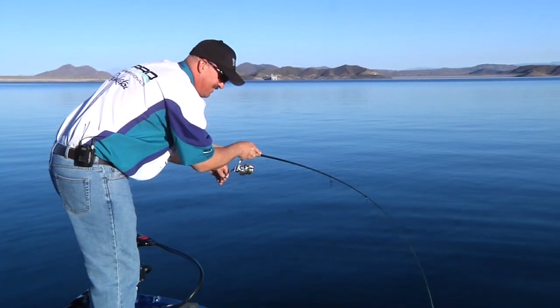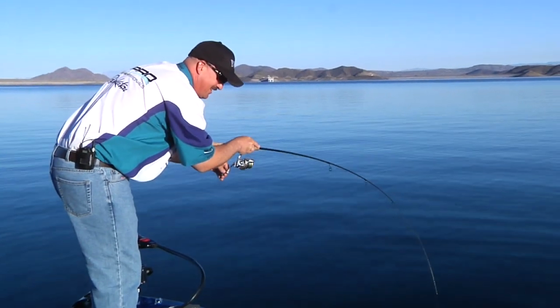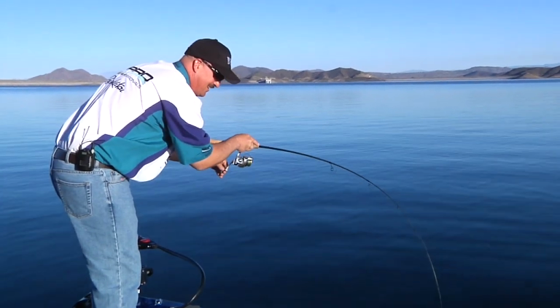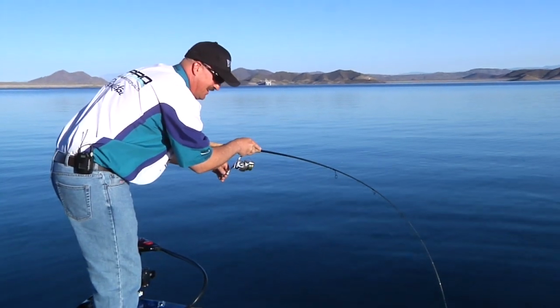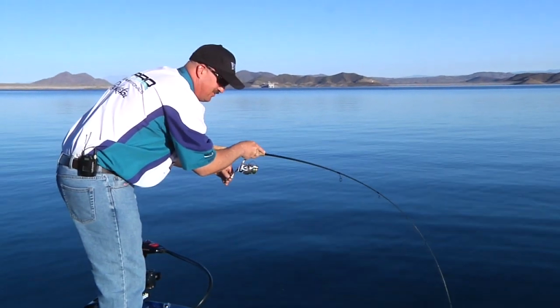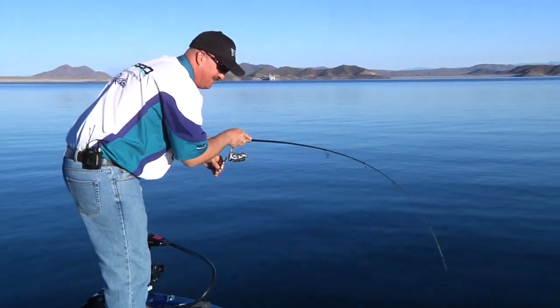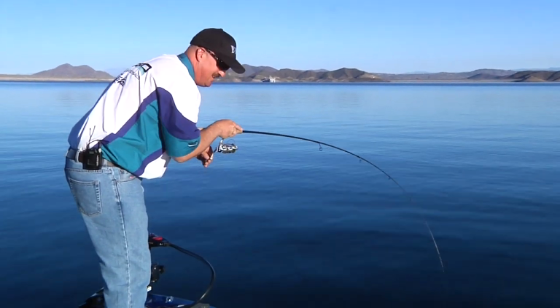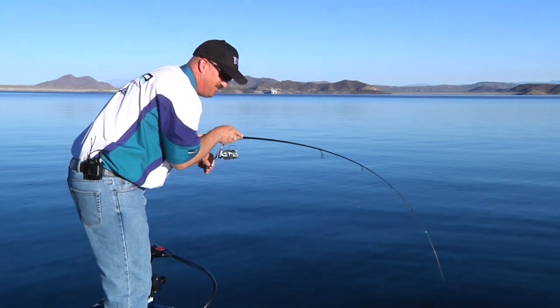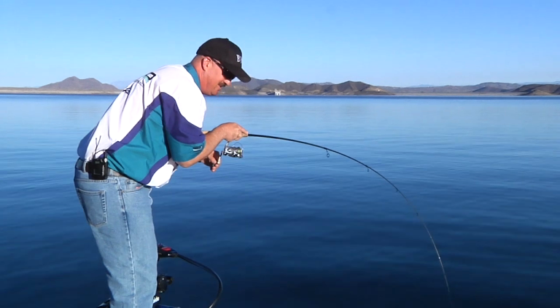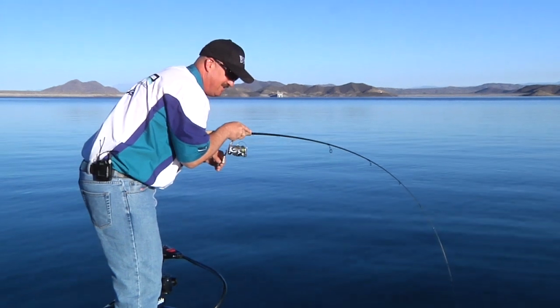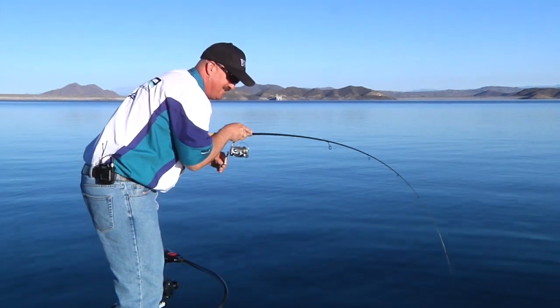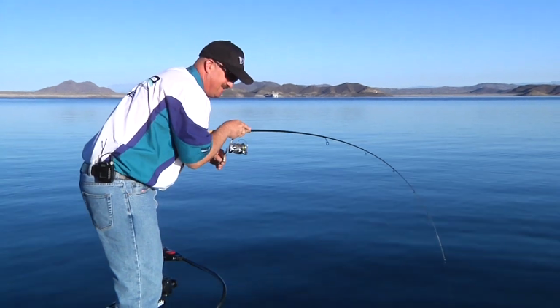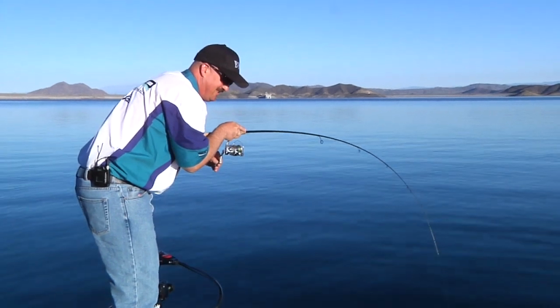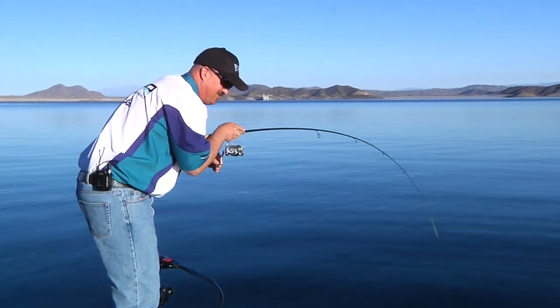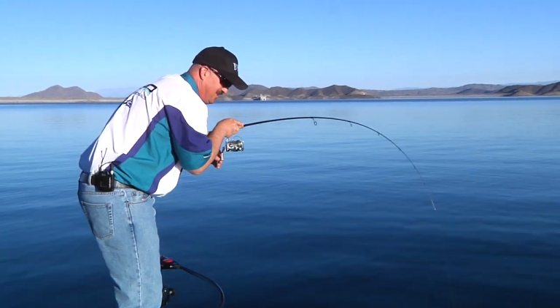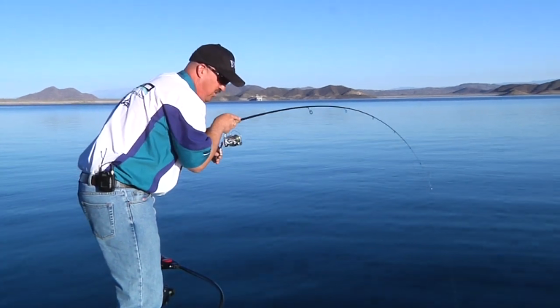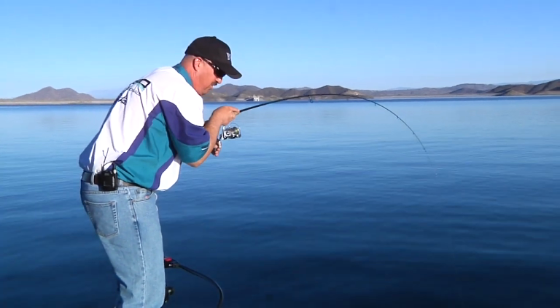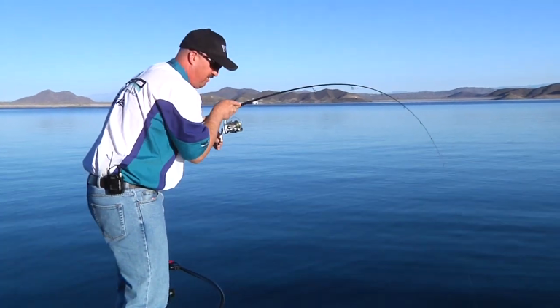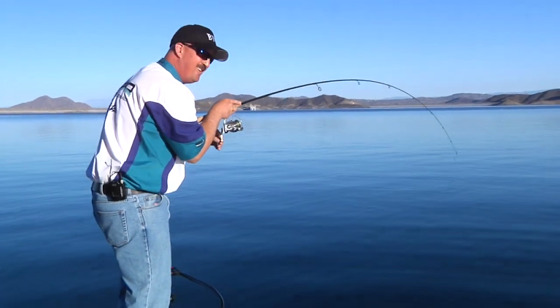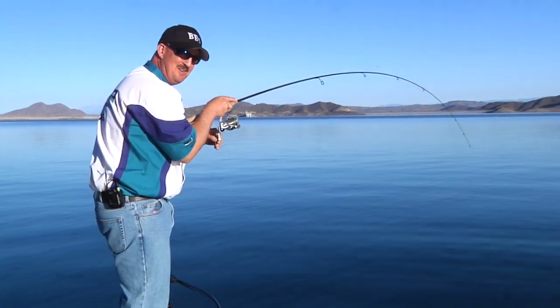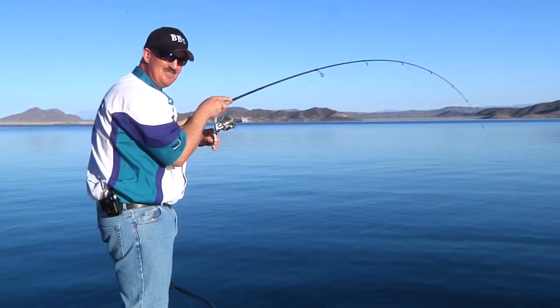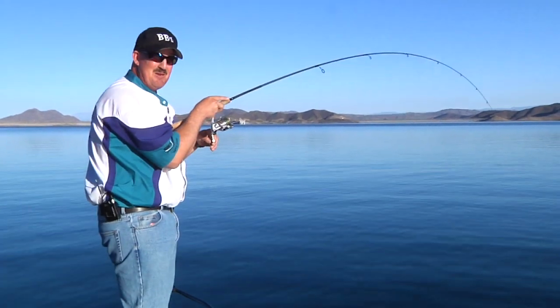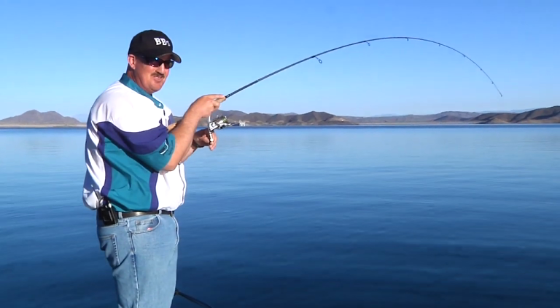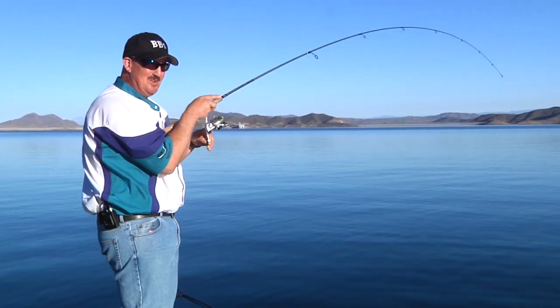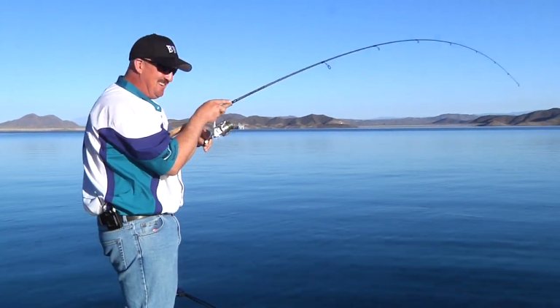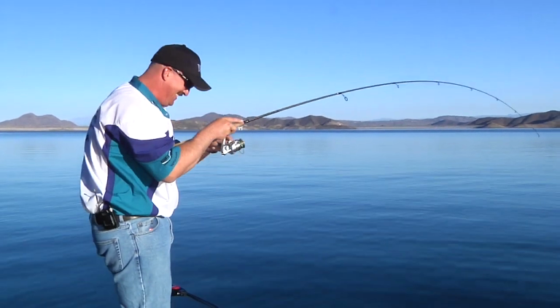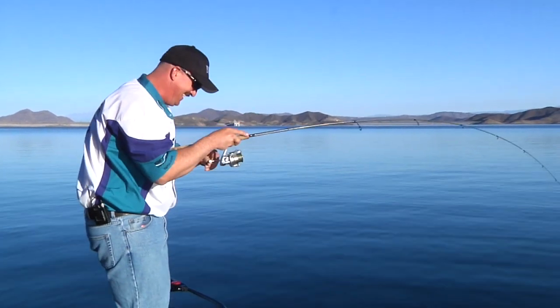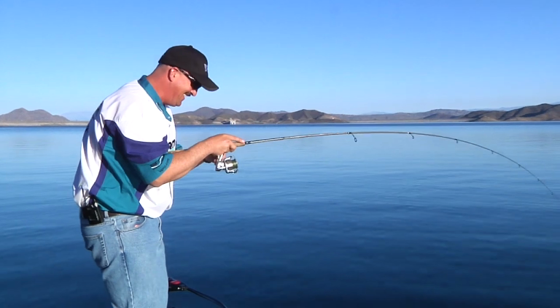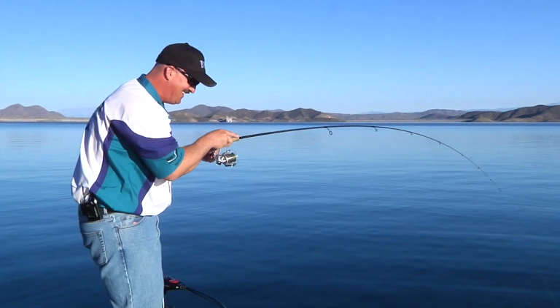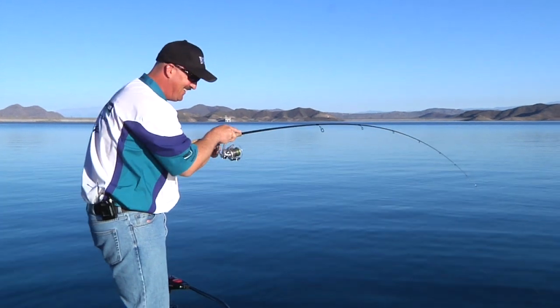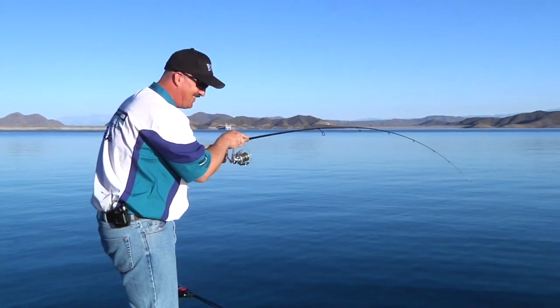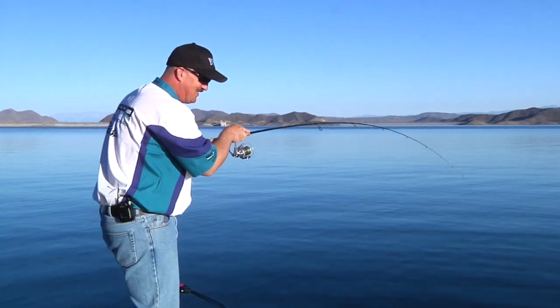Oh God, come on, get out of the tree! Get out of the tree! Sometimes you're just good. Look at this fish!